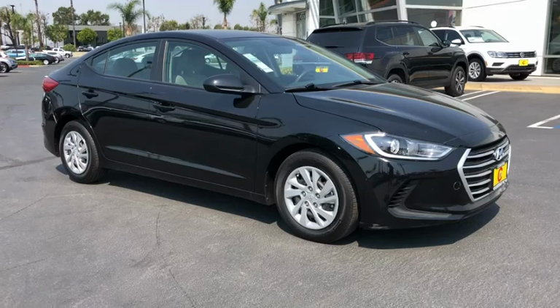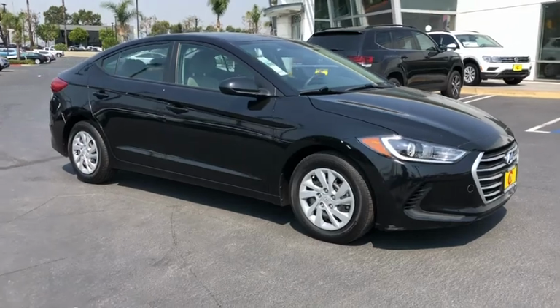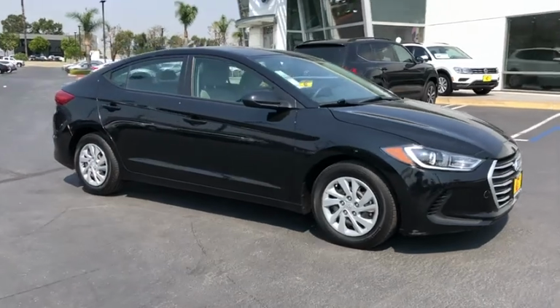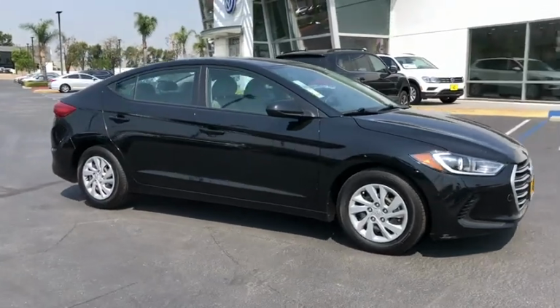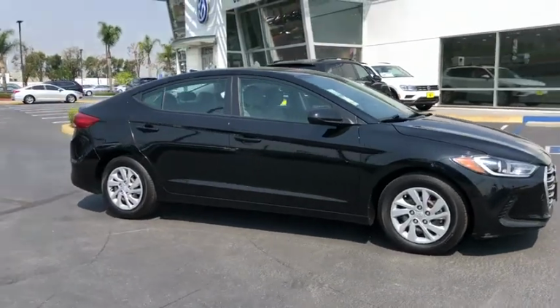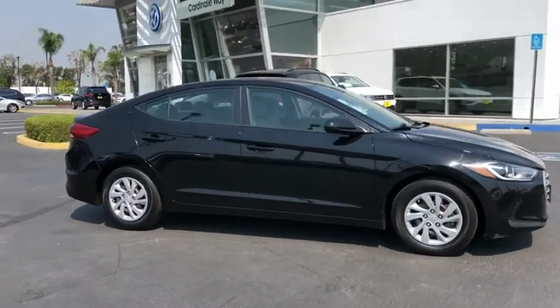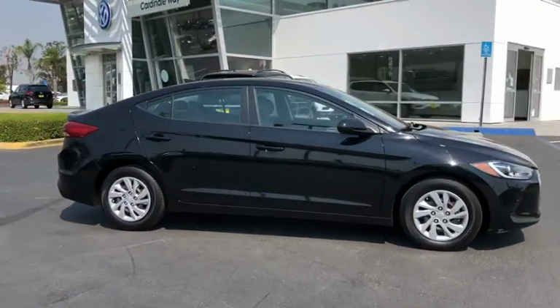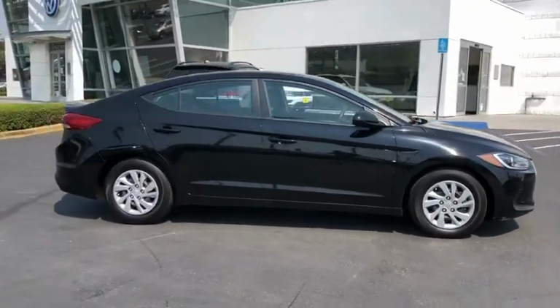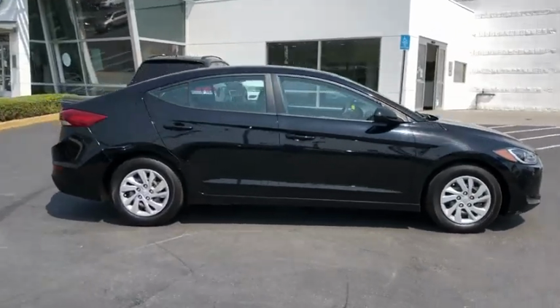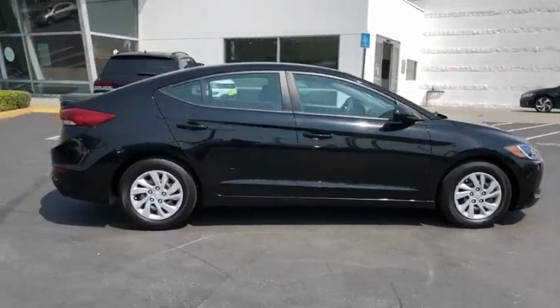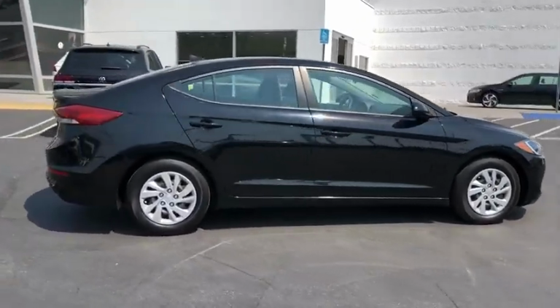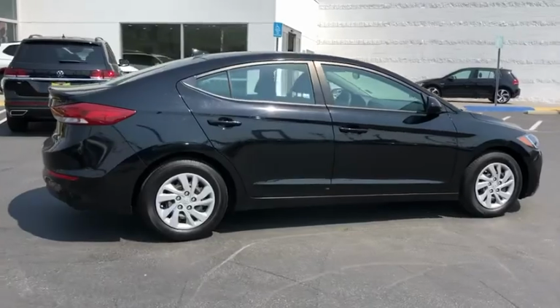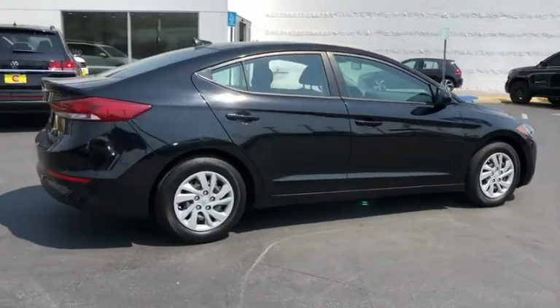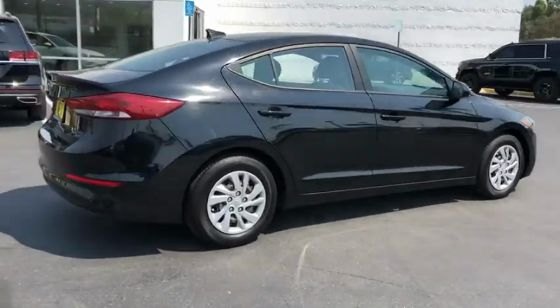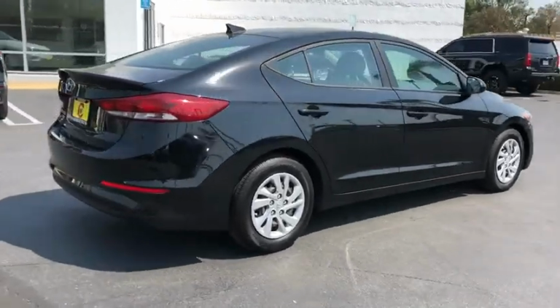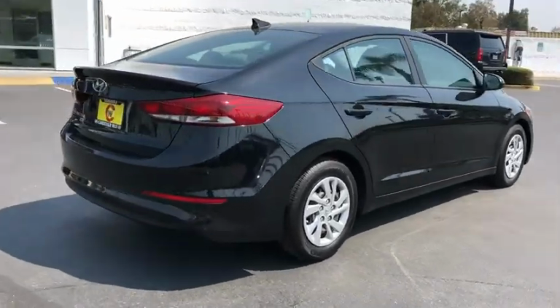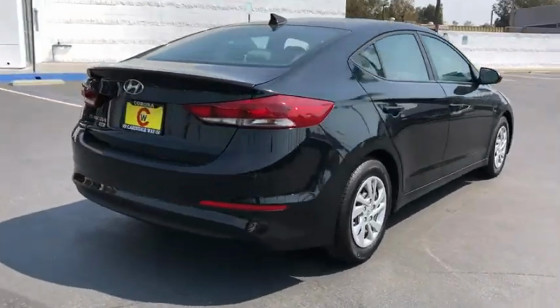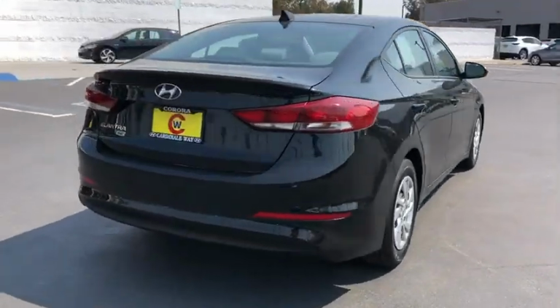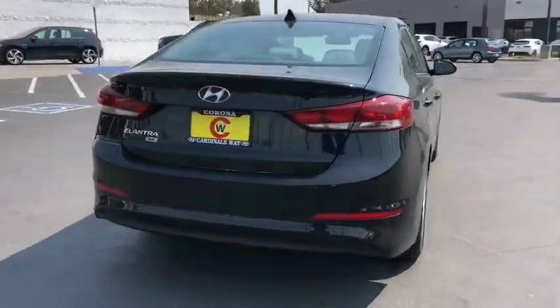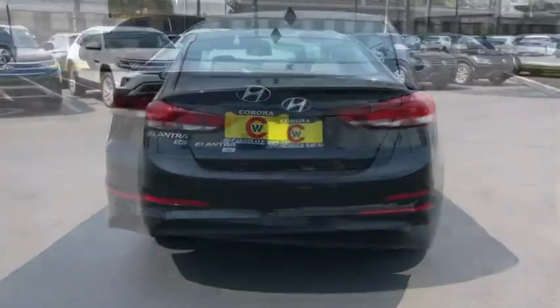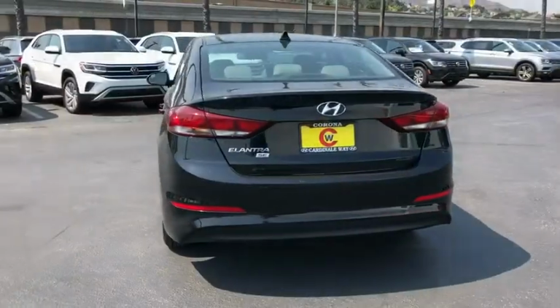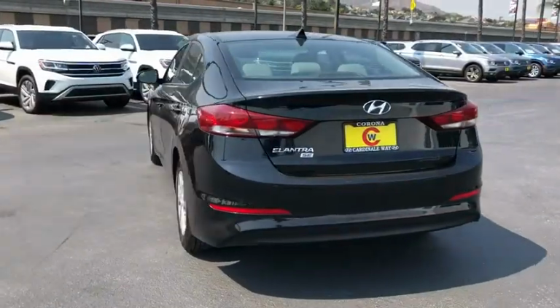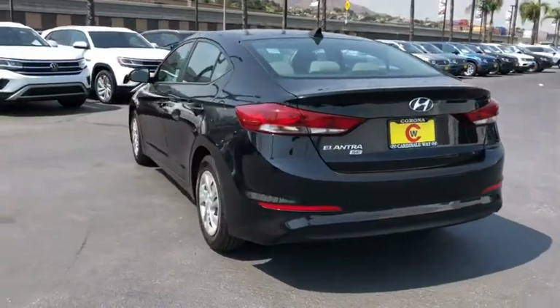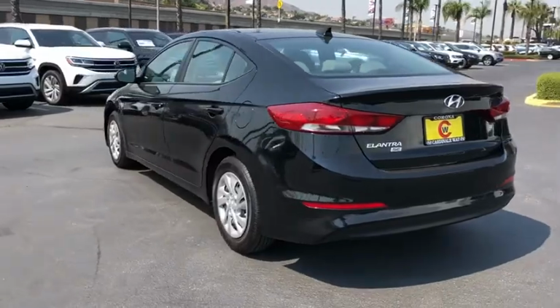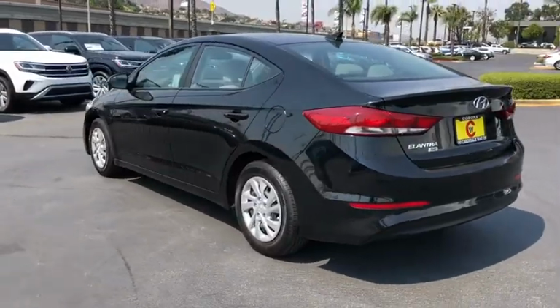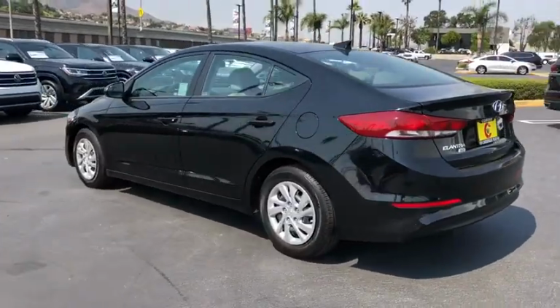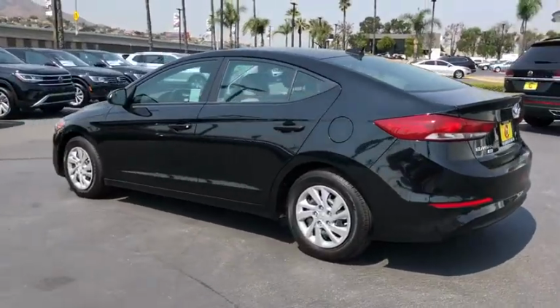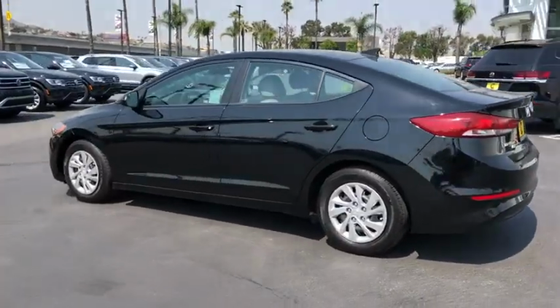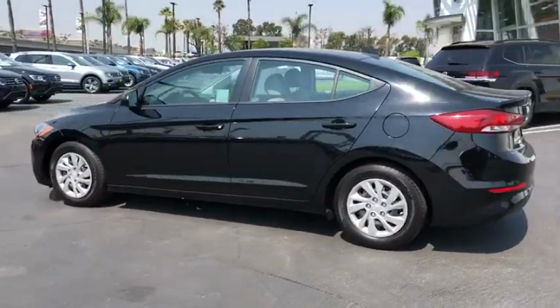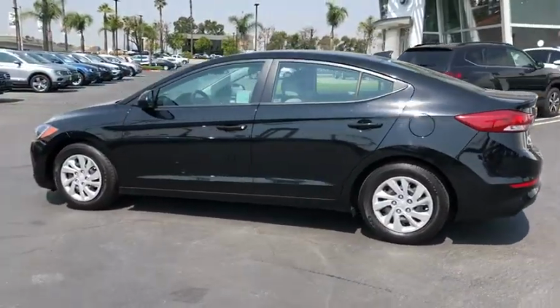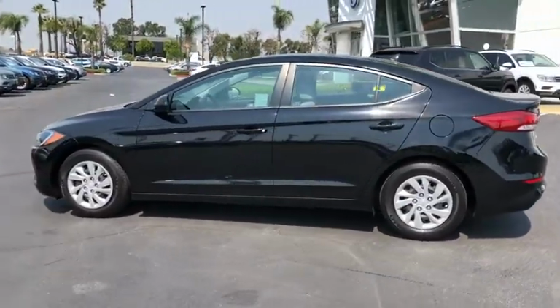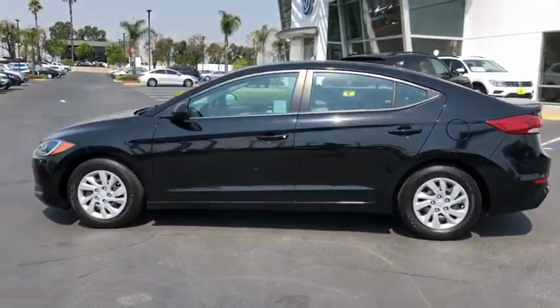We are pleased to show you the 2017 Hyundai Elantra. The Elantra boasts the most interior room in its class and gets an exceptional 35 mpg. With its luxurious standard features, the Elantra is an easy choice.